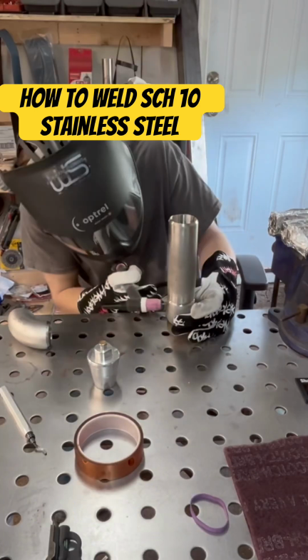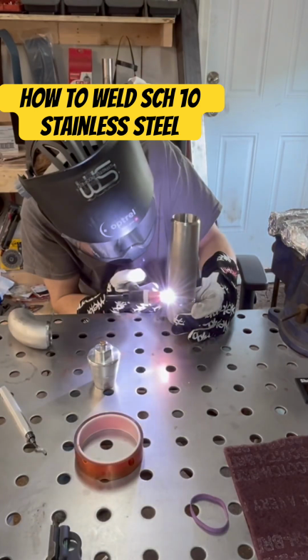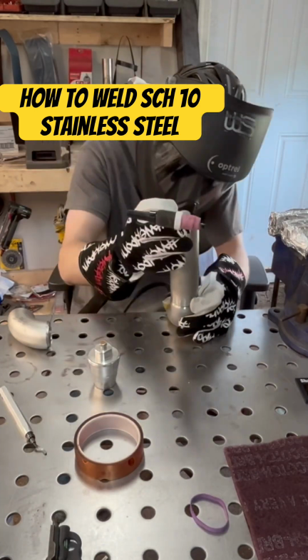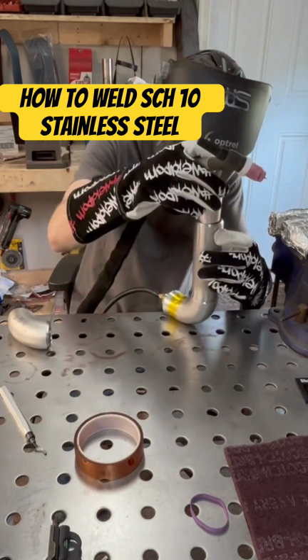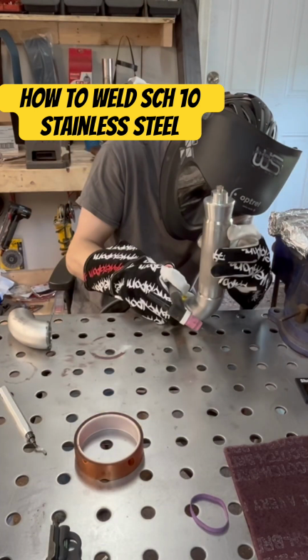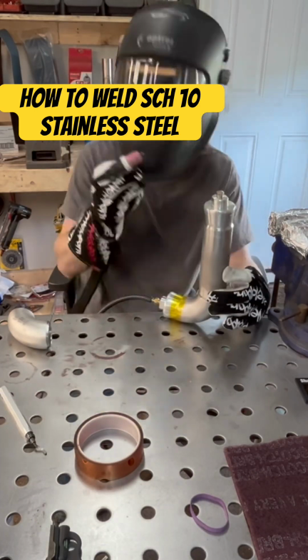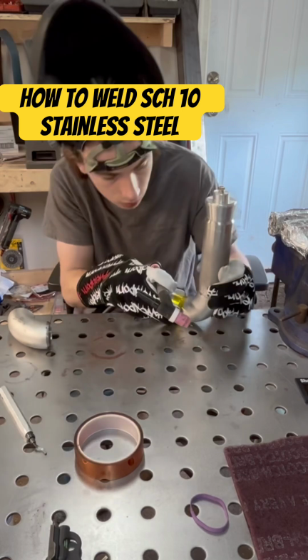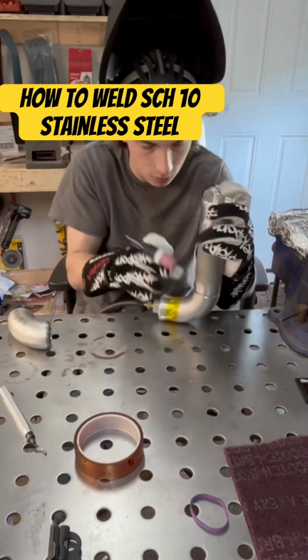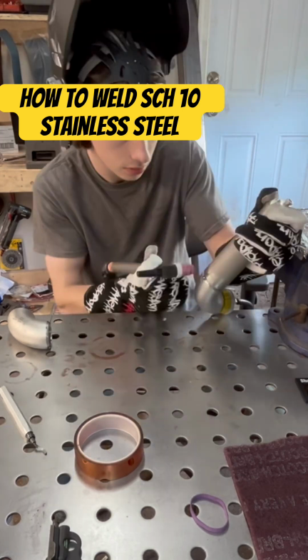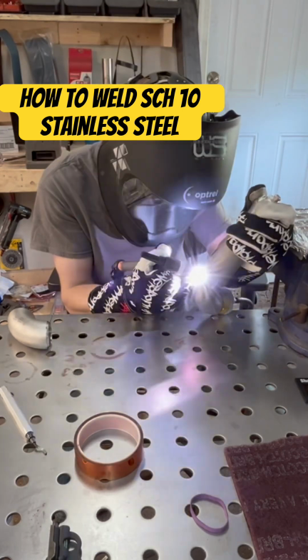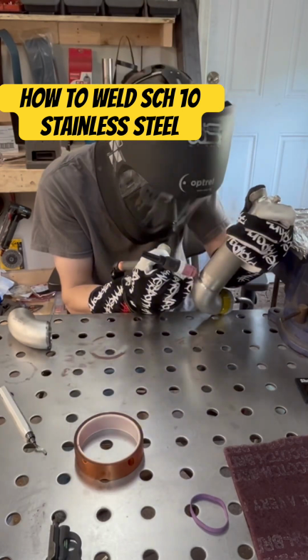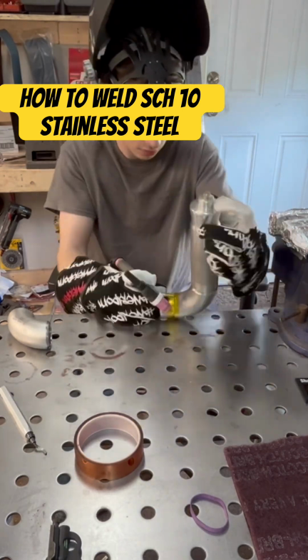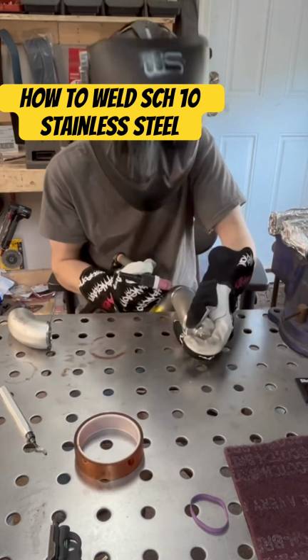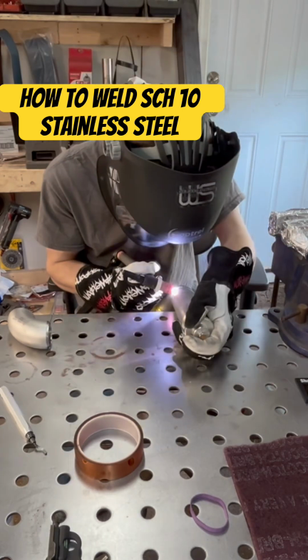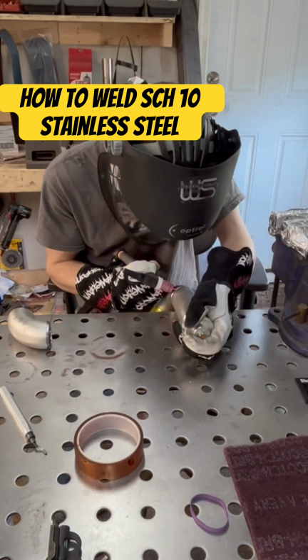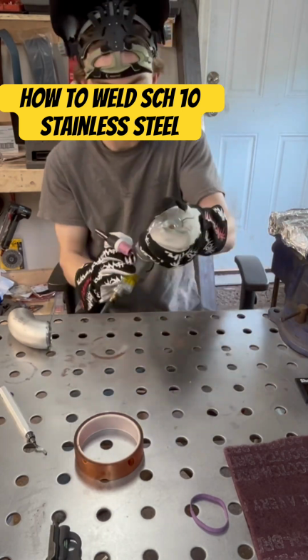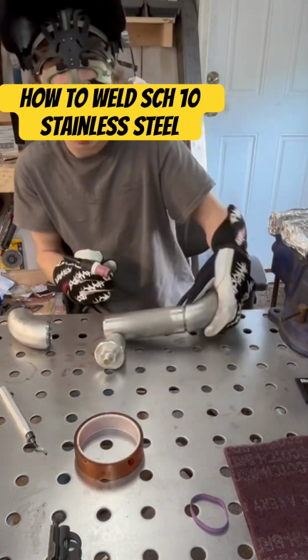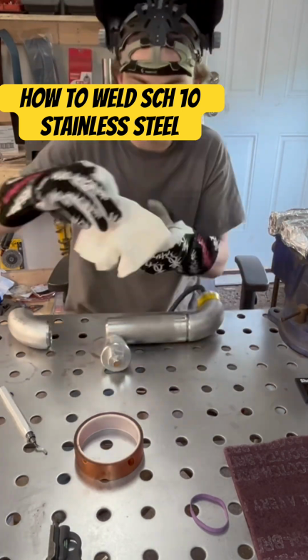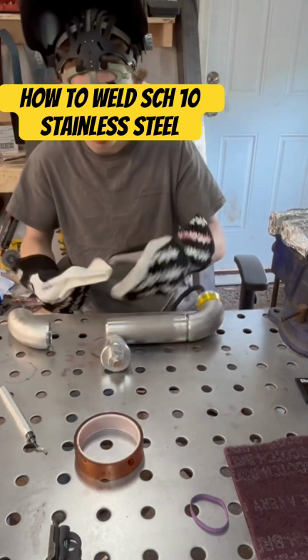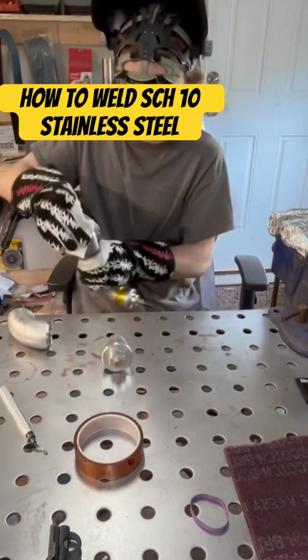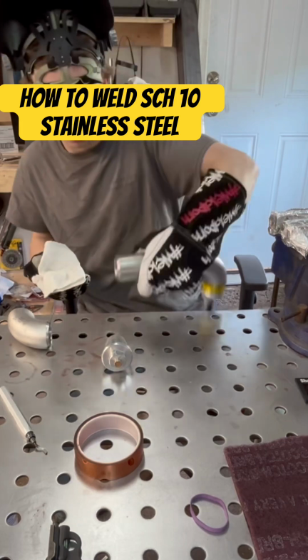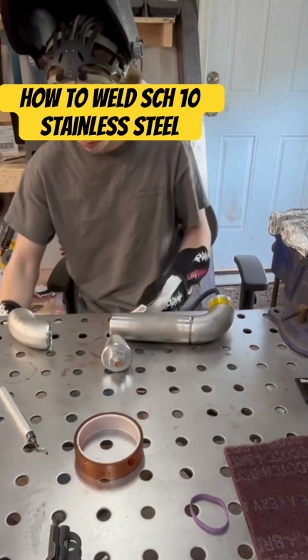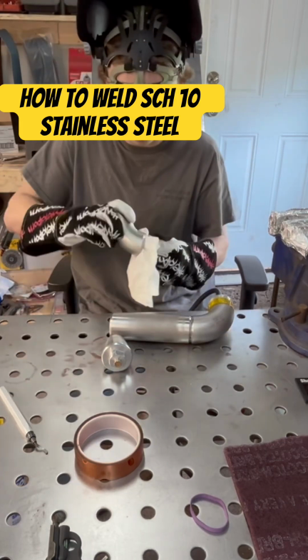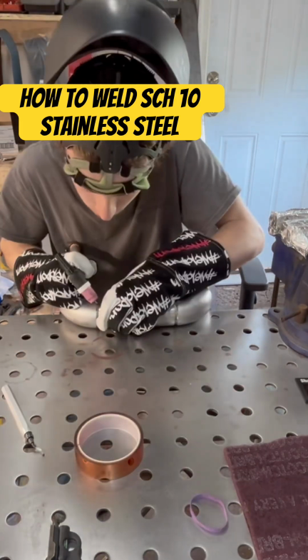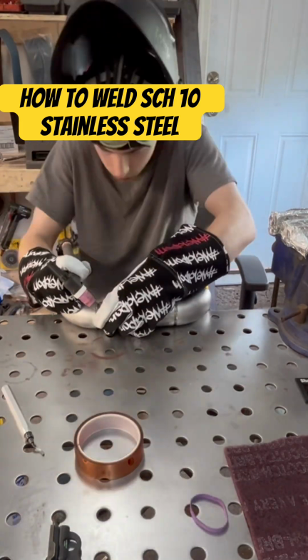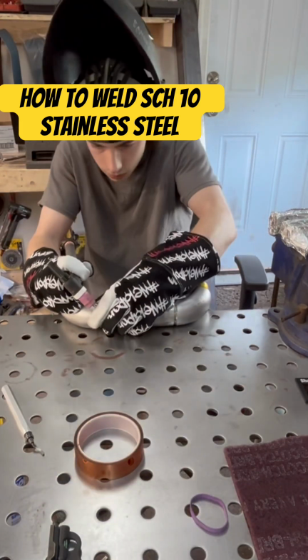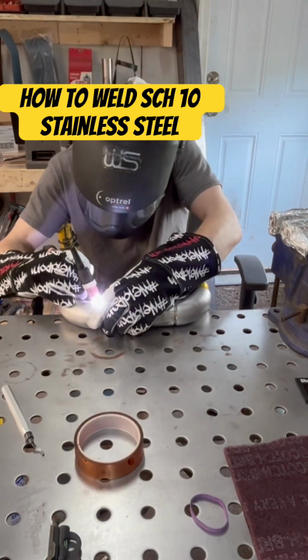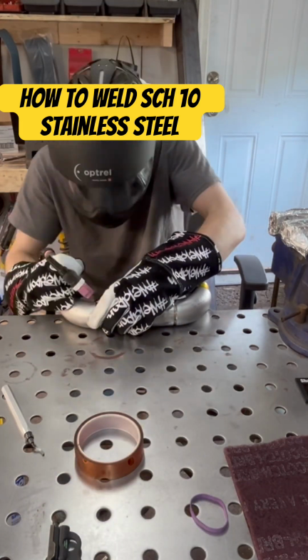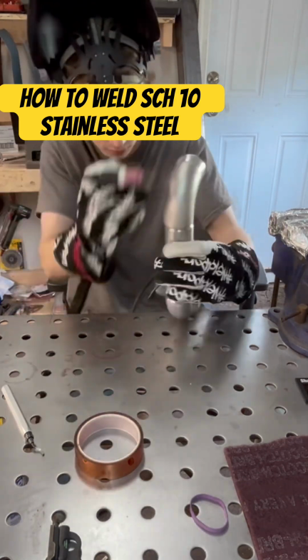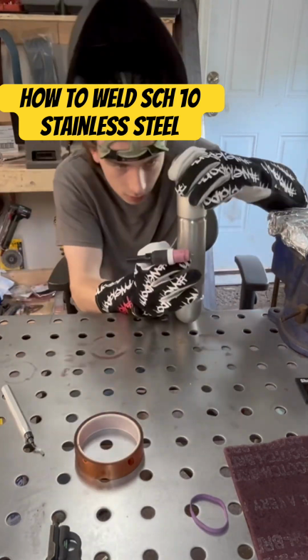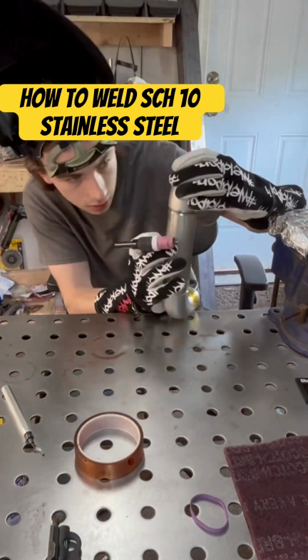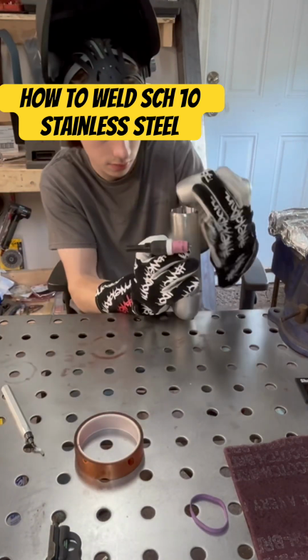Since Schedule pipe is a nominal pipe, there may be some inconsistencies, which adds a difficulty factor into getting really nice fit up. The knife edge can also make it difficult to tack without burning through.